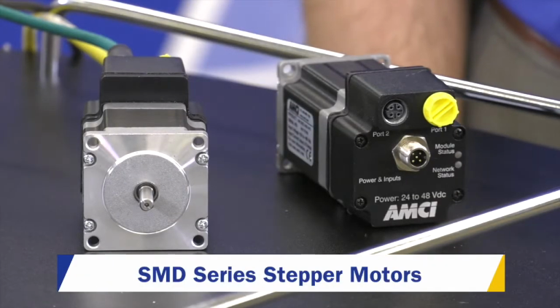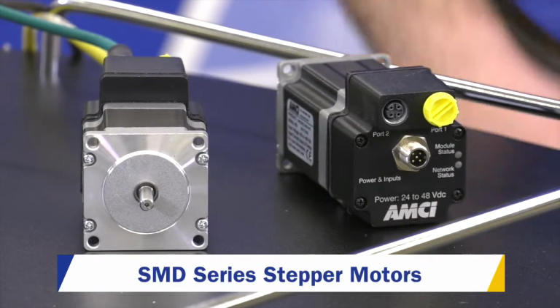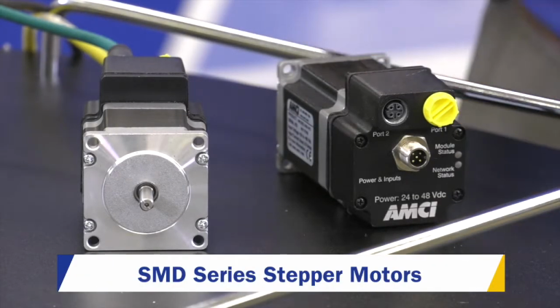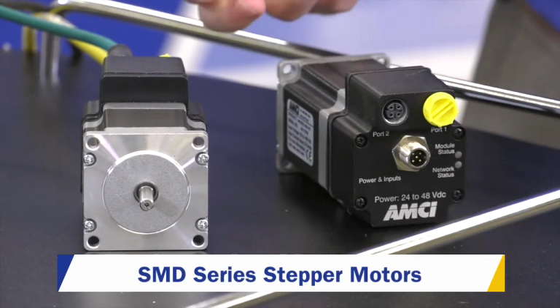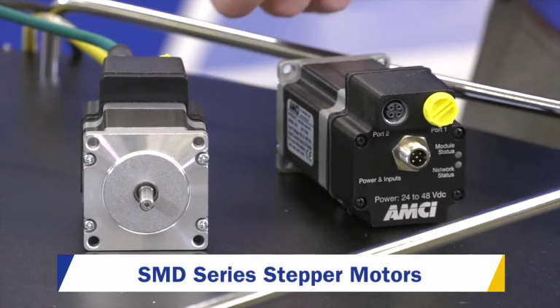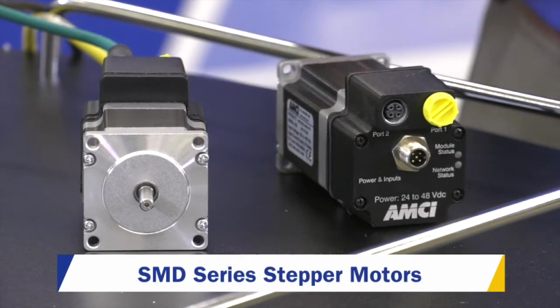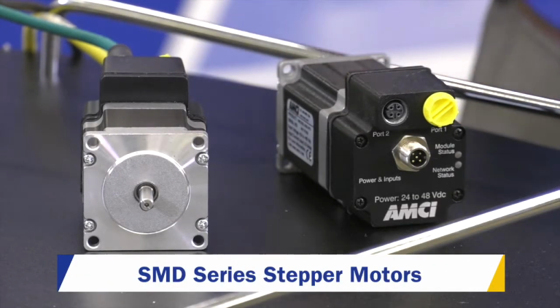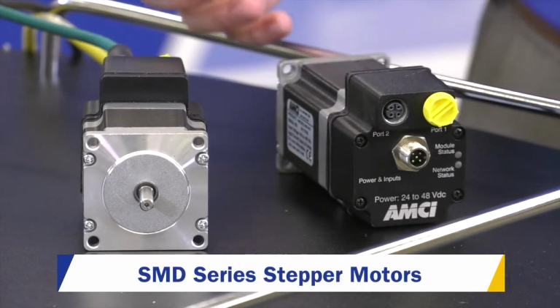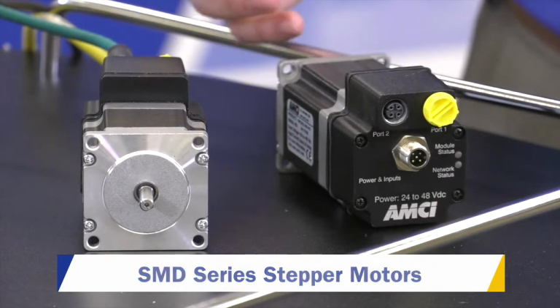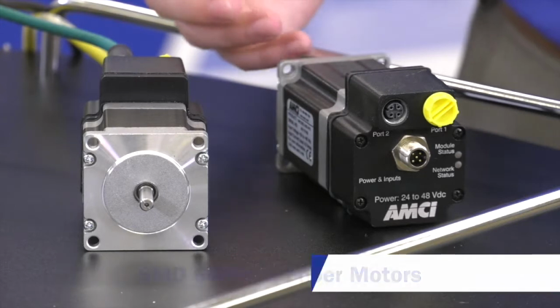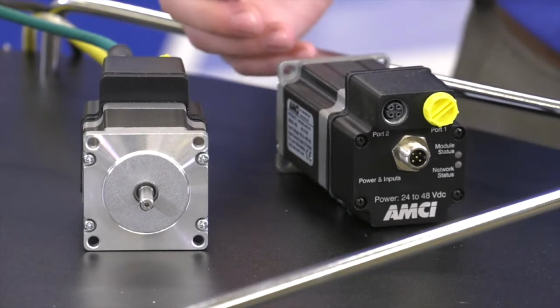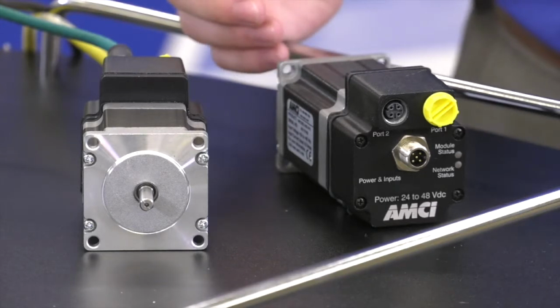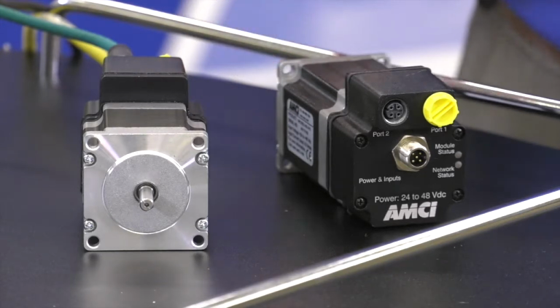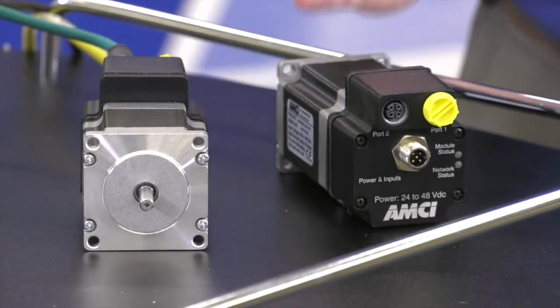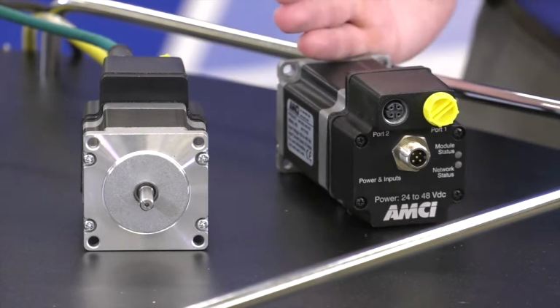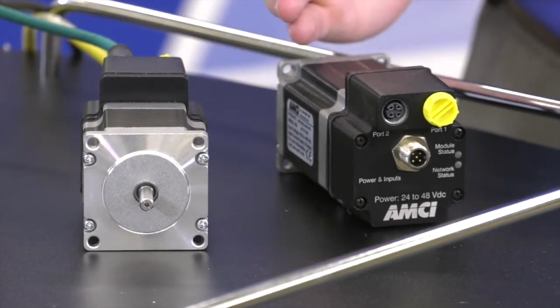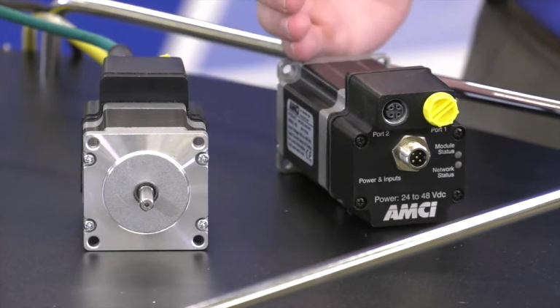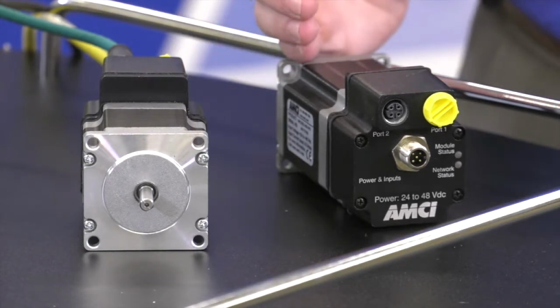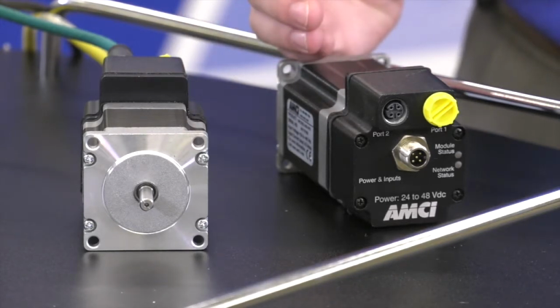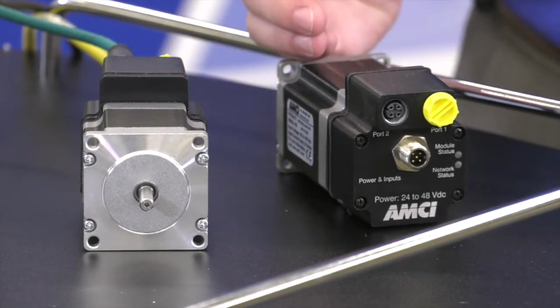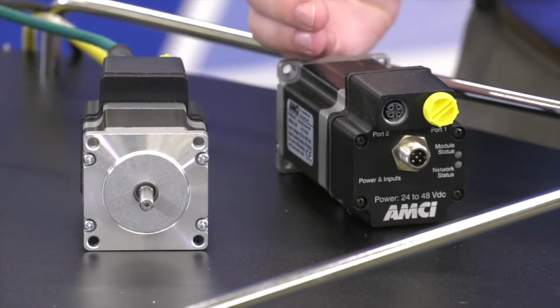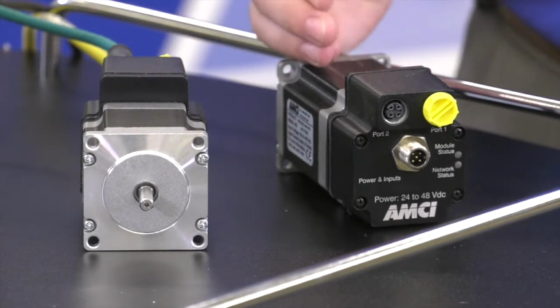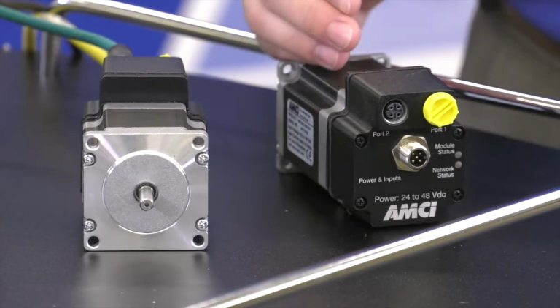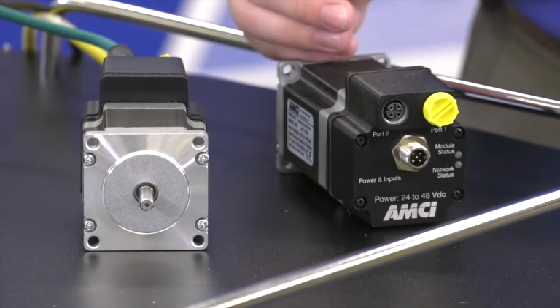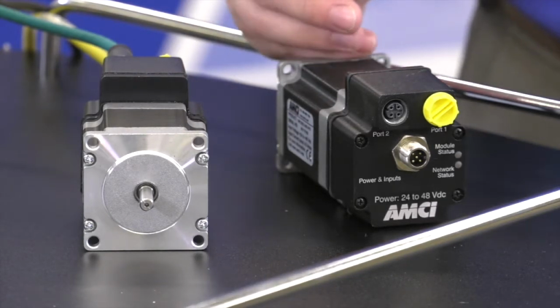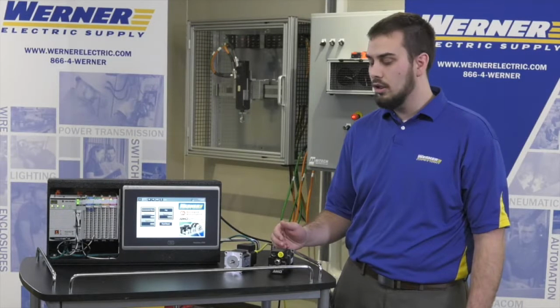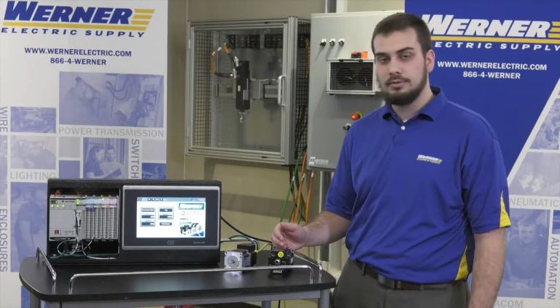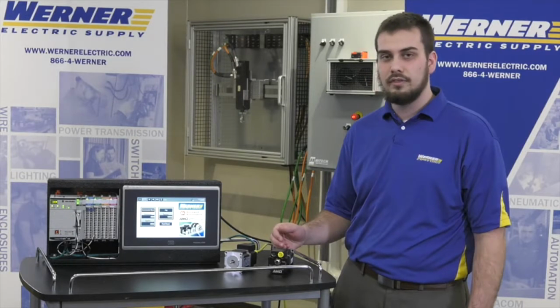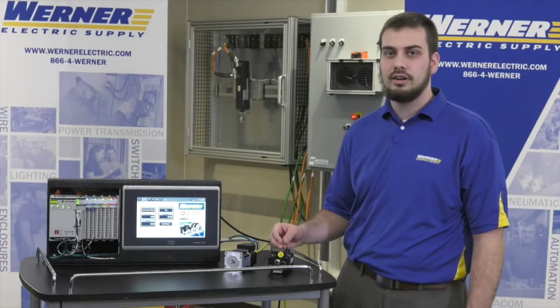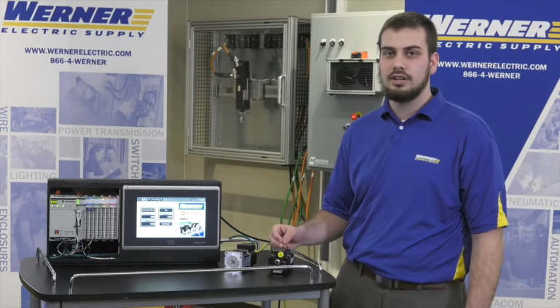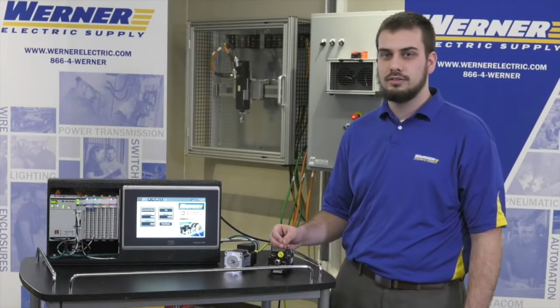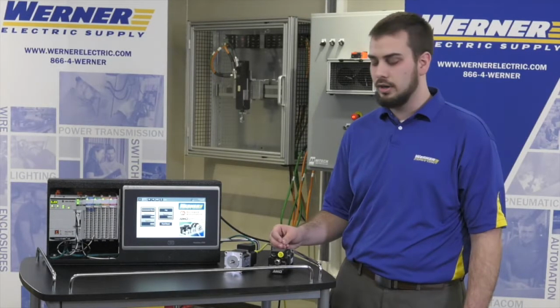The SMD steppers have a variety of sizes that they come in, from a NEMA 17, 23, 24, and 34, and they go all the way up to 1100 inch ounces of torque.